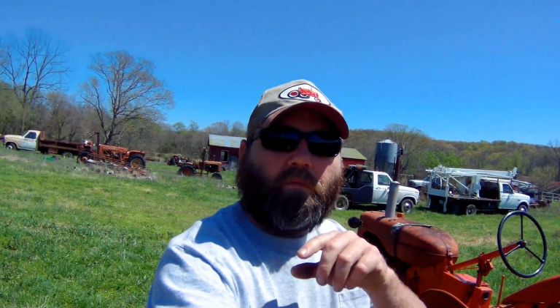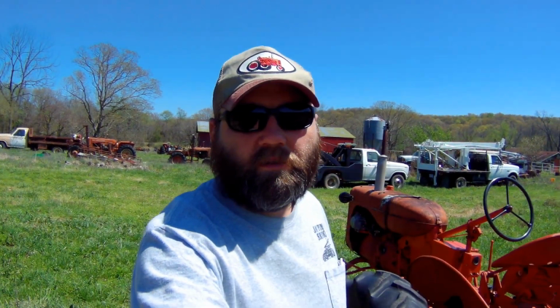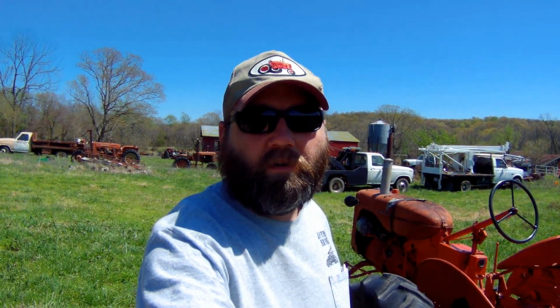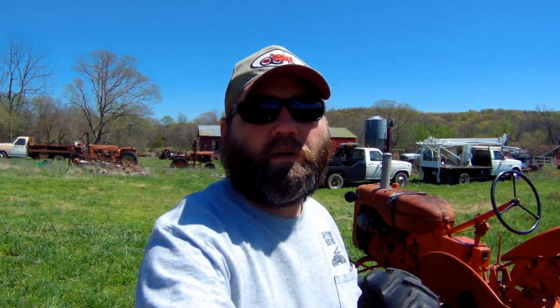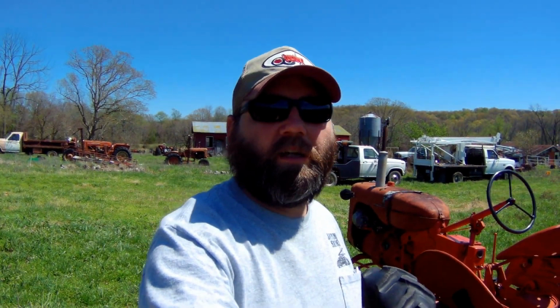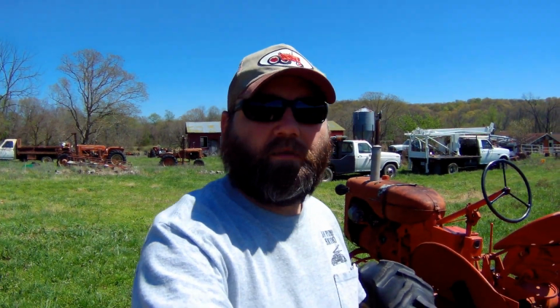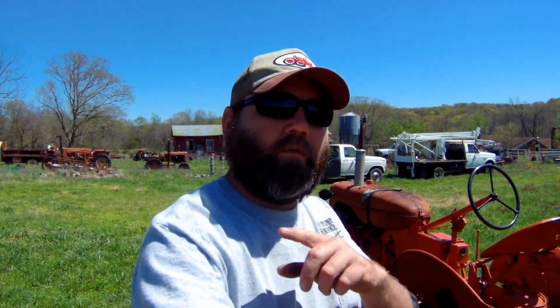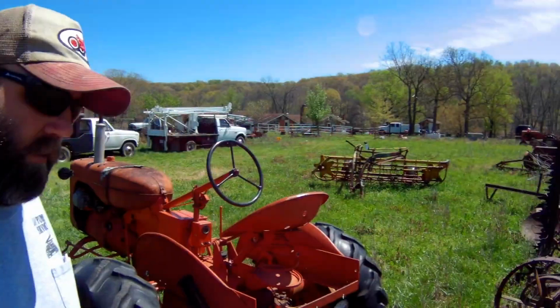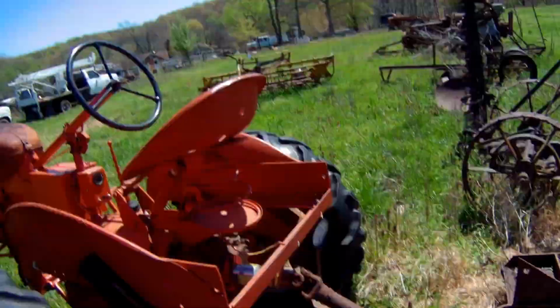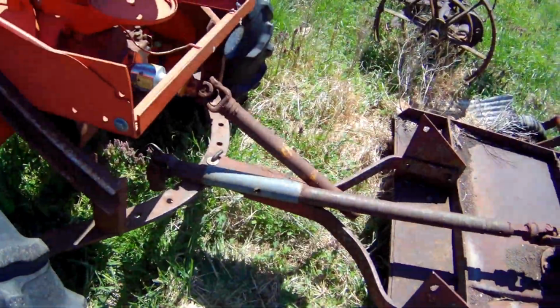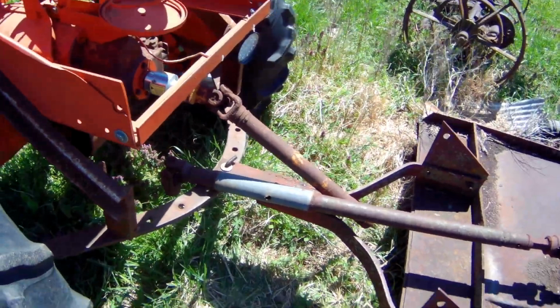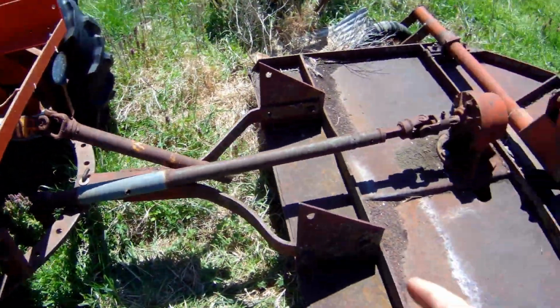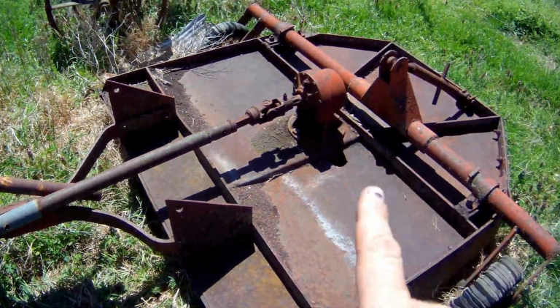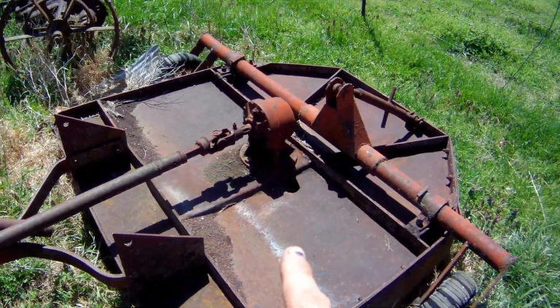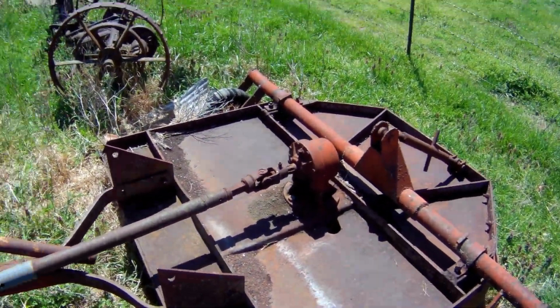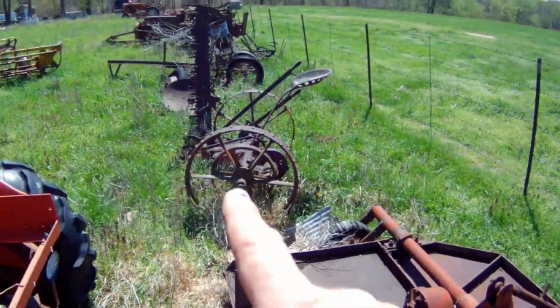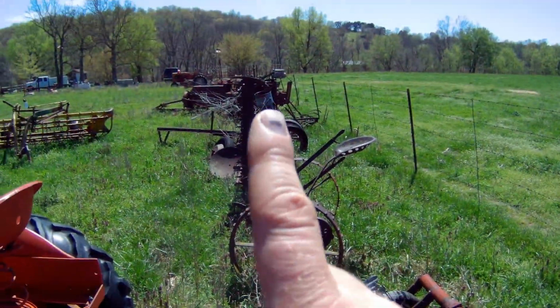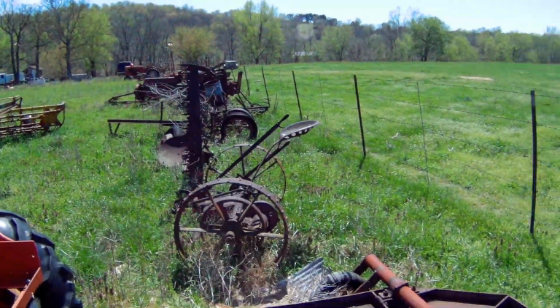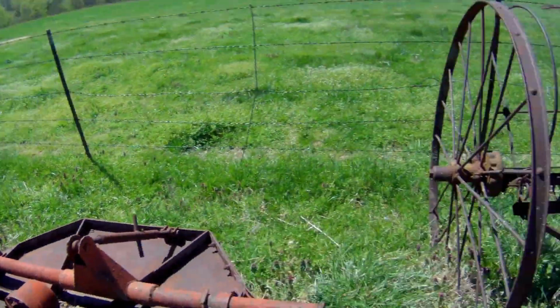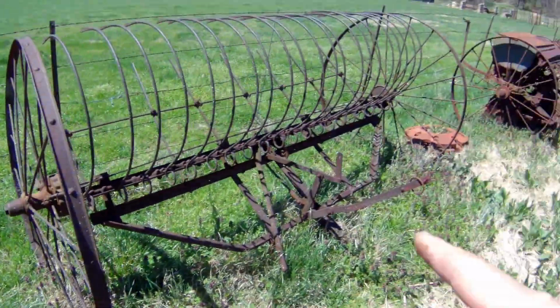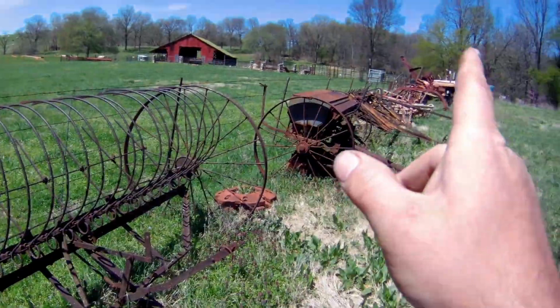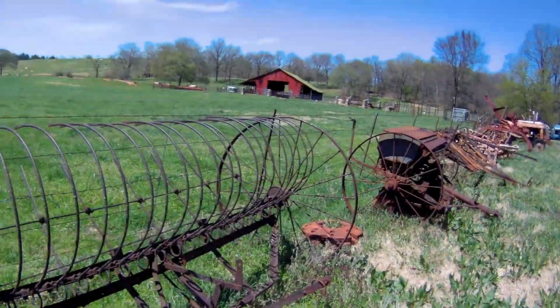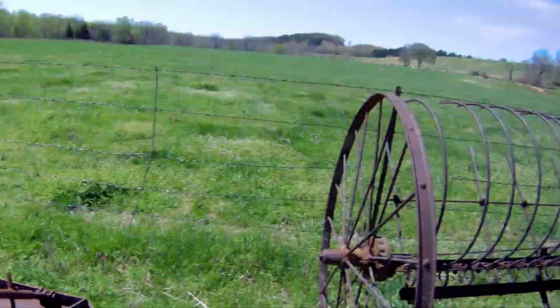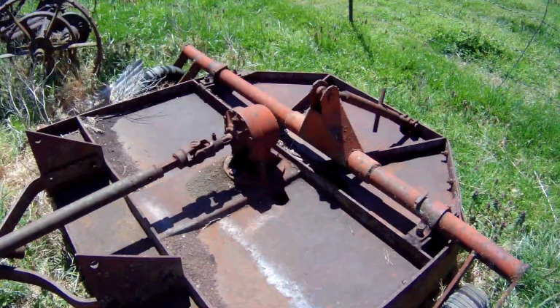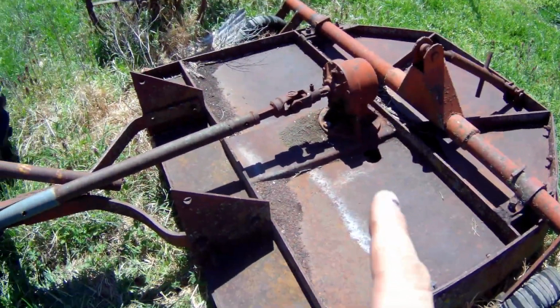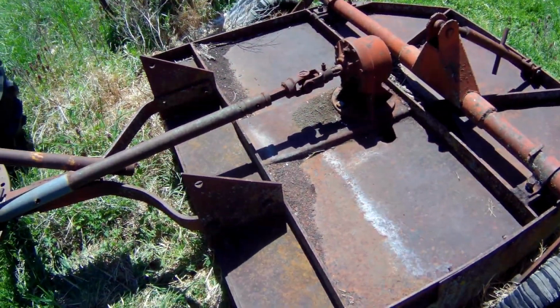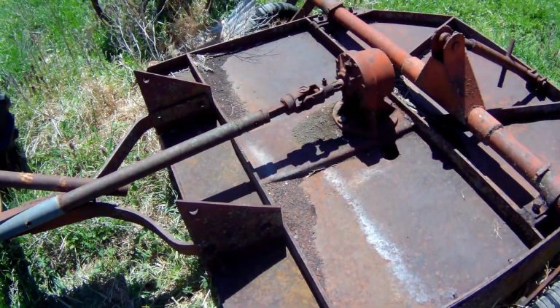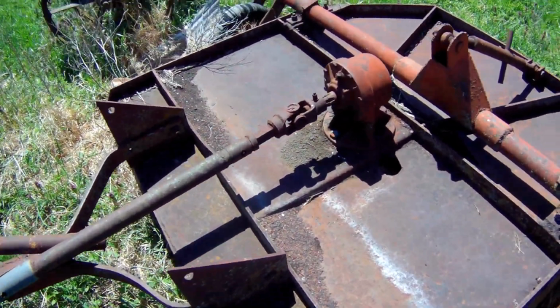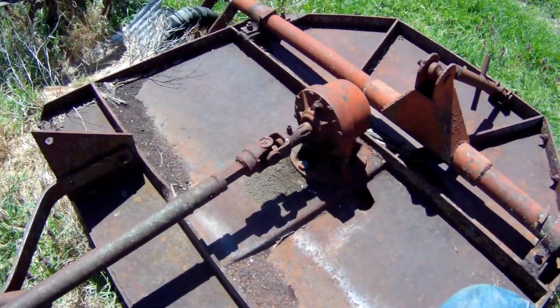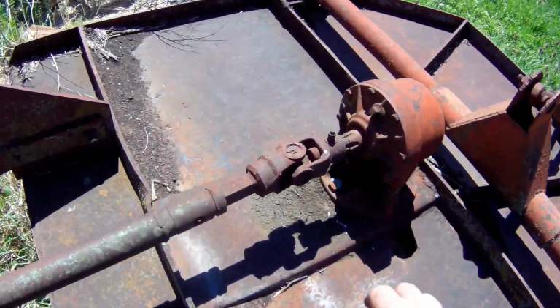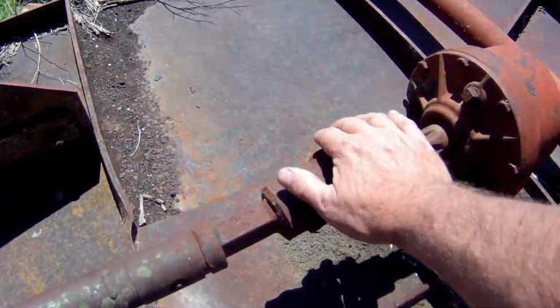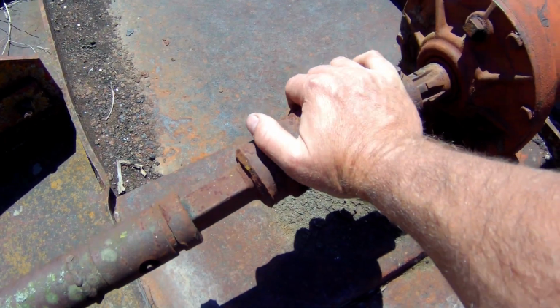Hey everybody, starting on a new project today. I'll show you what we're working on. Right here, little five-foot brush hog. Scriber's been with me a while — remember the old farm equipment buyout. Getting ready to try this out, and I'm pretty sure it'll work.